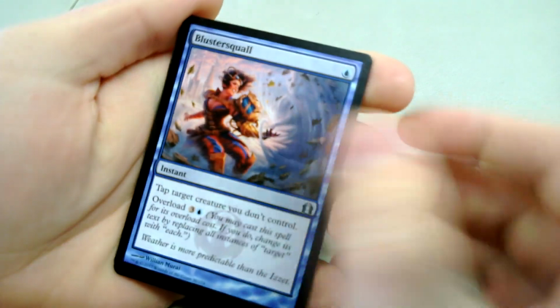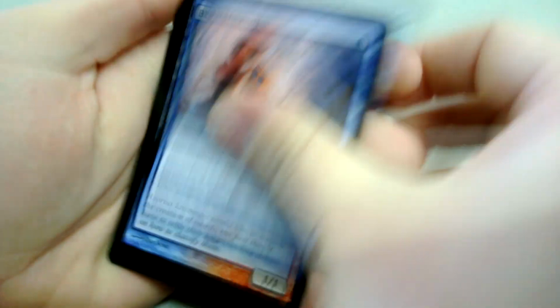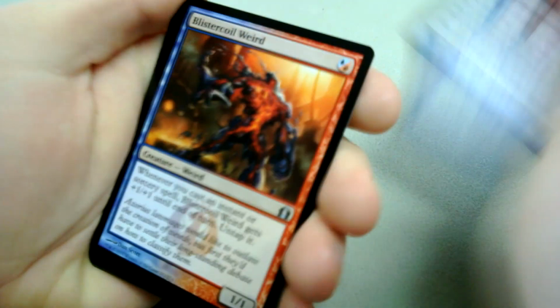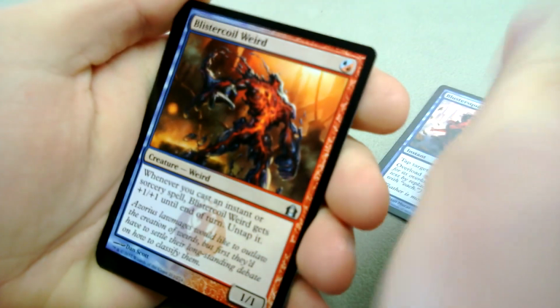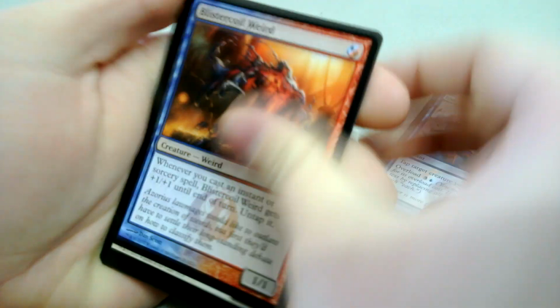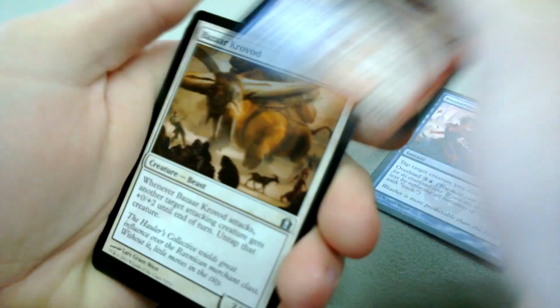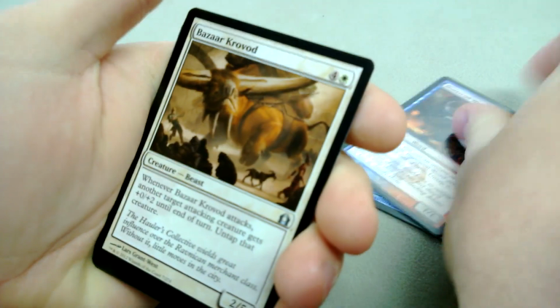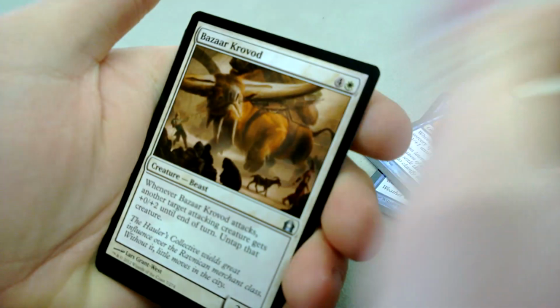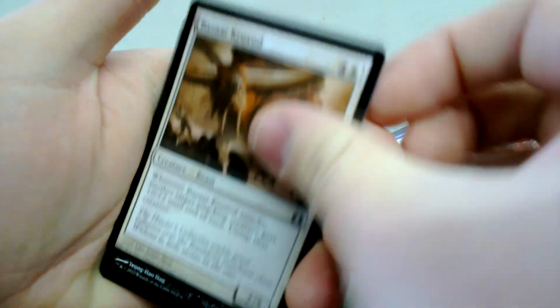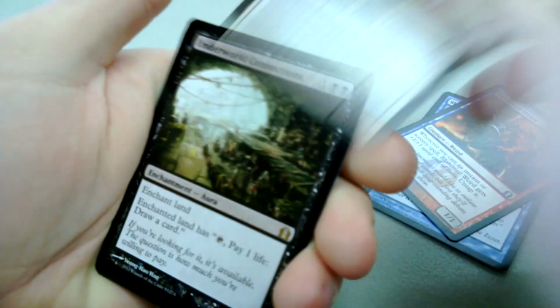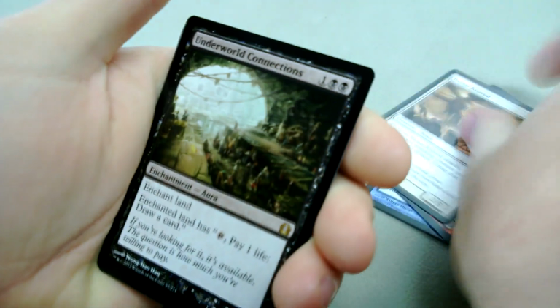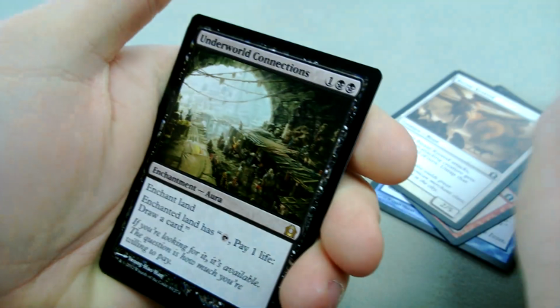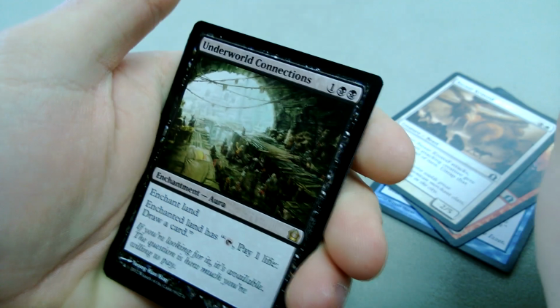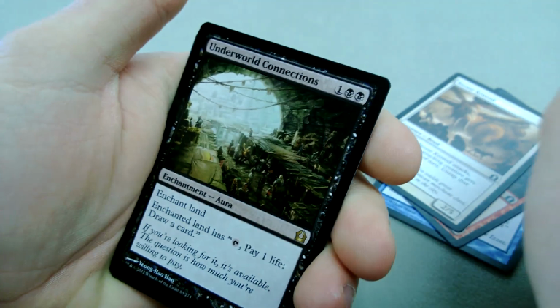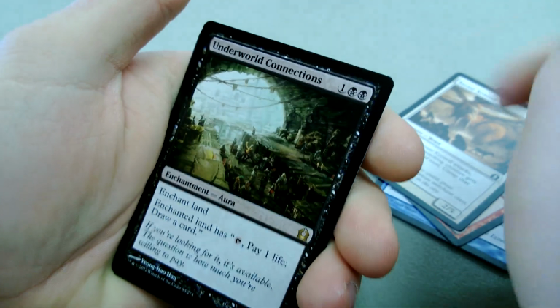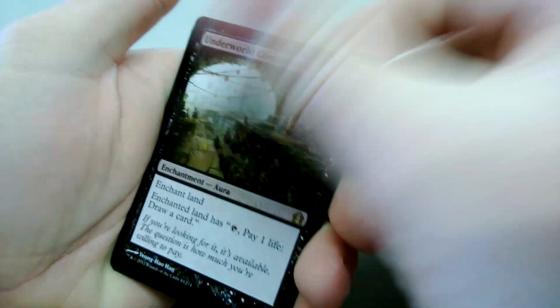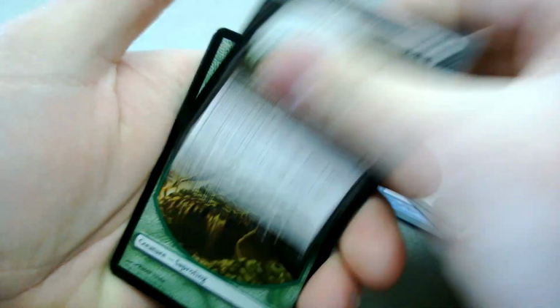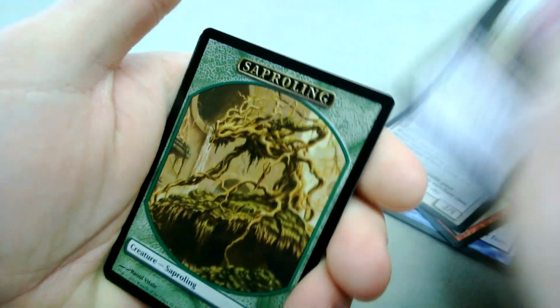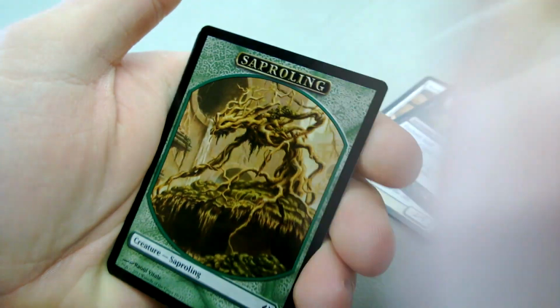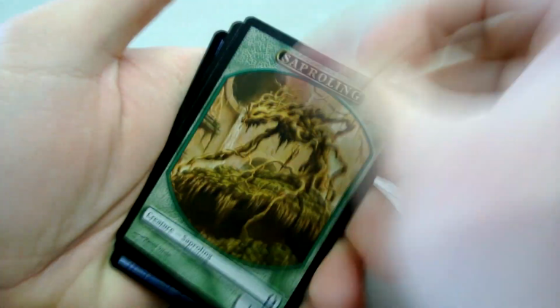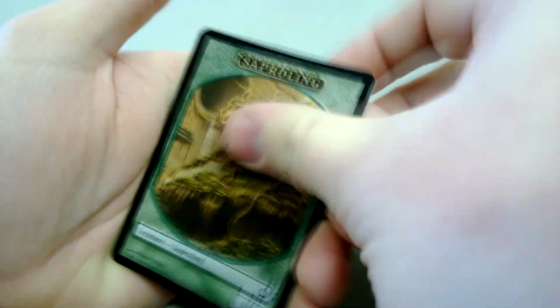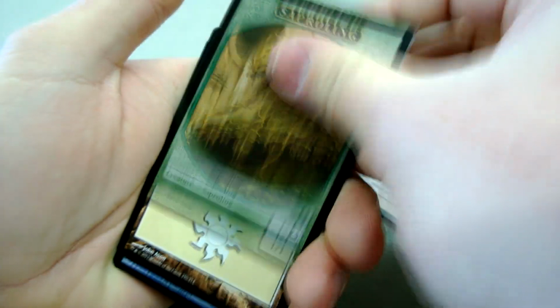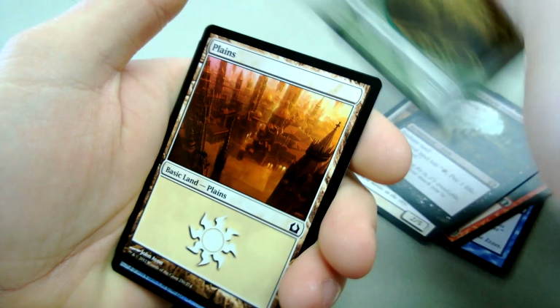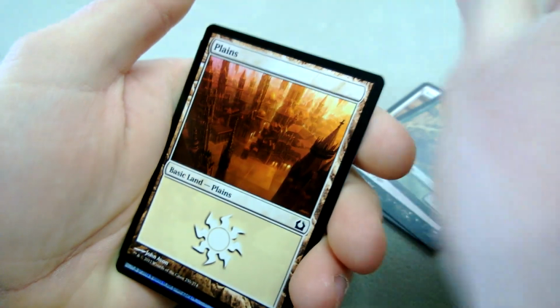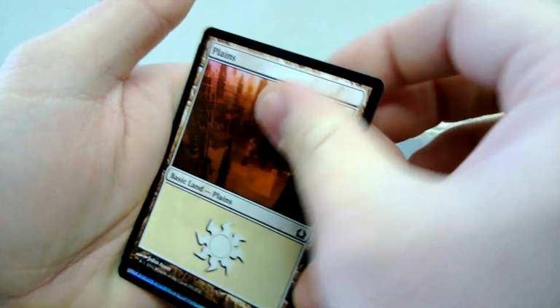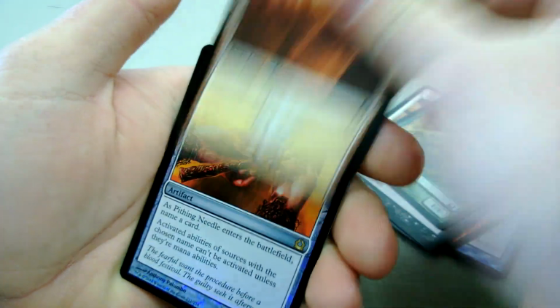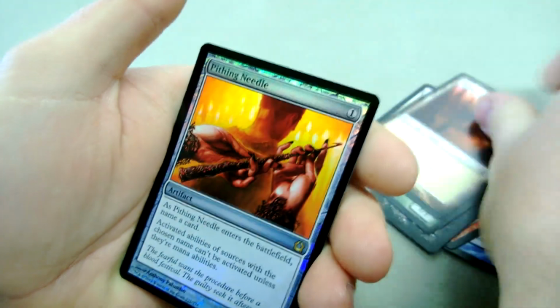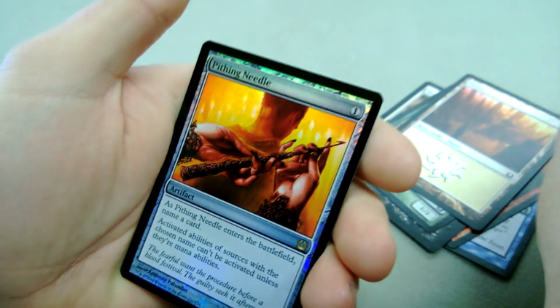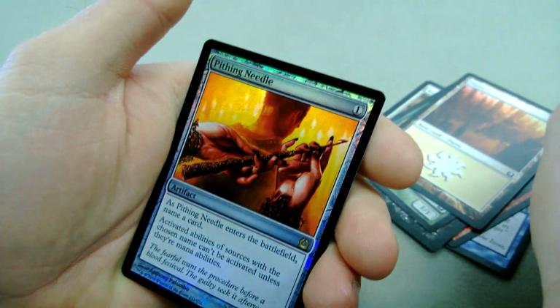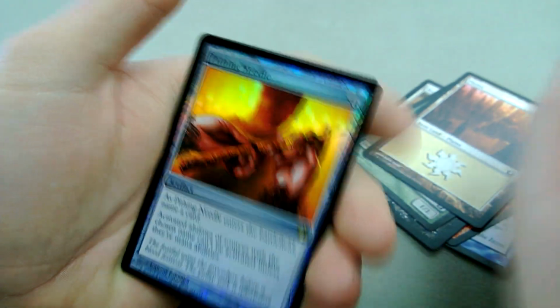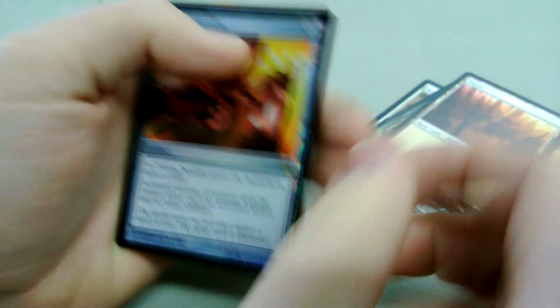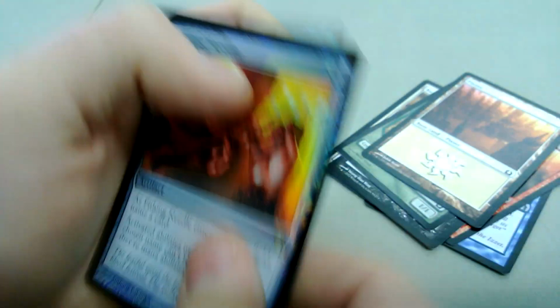Bluster Squall, Bizarre King, Underworld Connections — enchant the land — with a foil Pithing Needle. It's a rare.